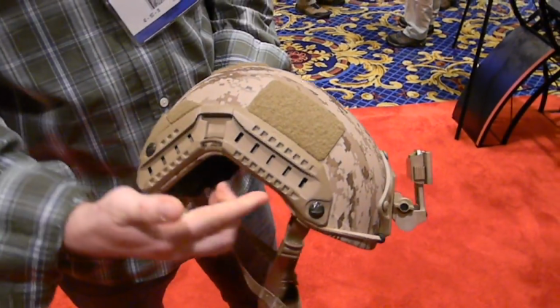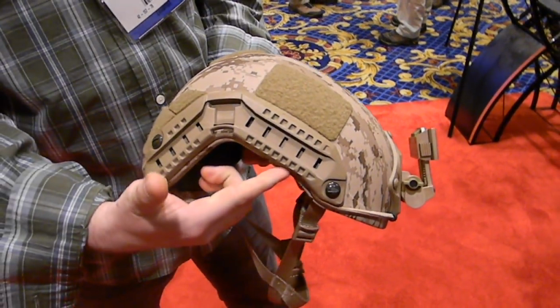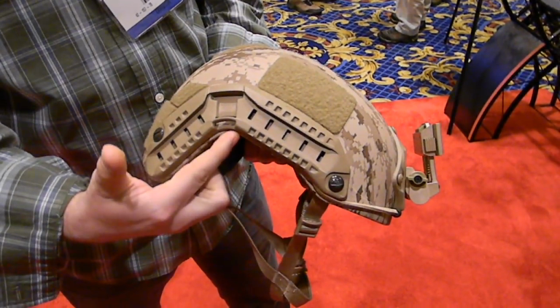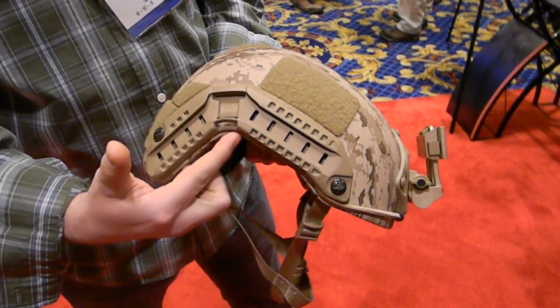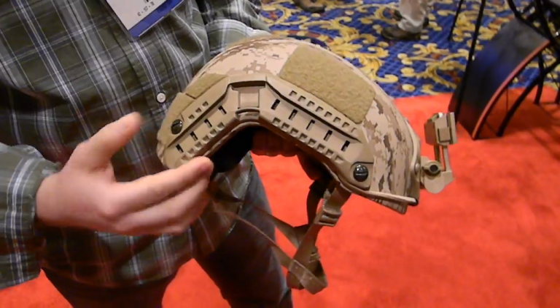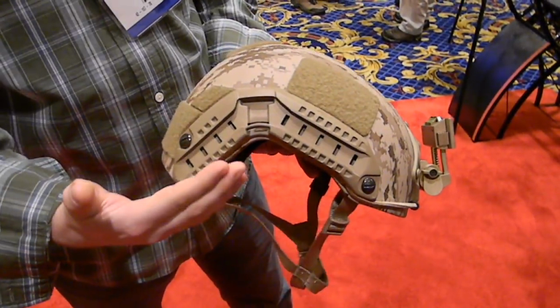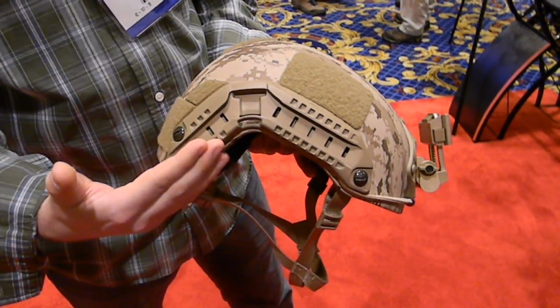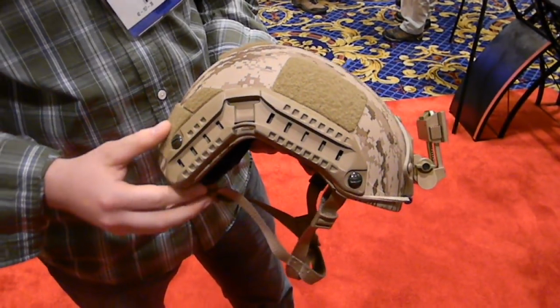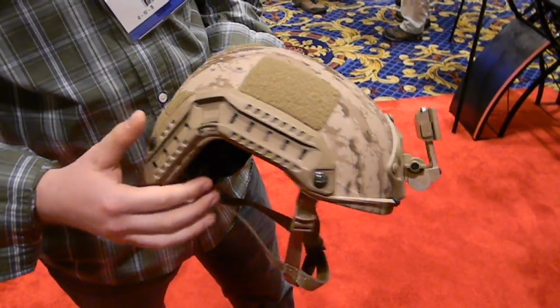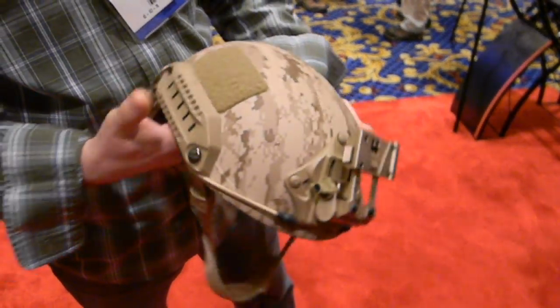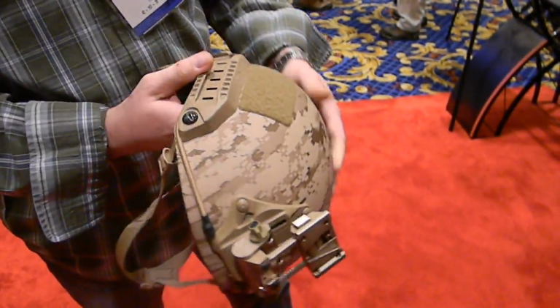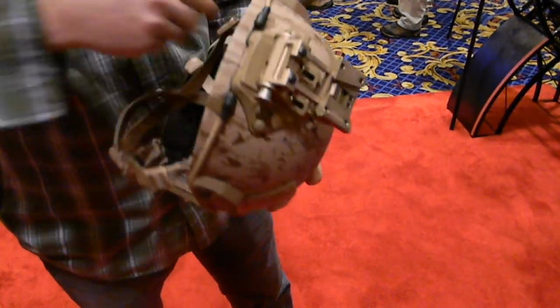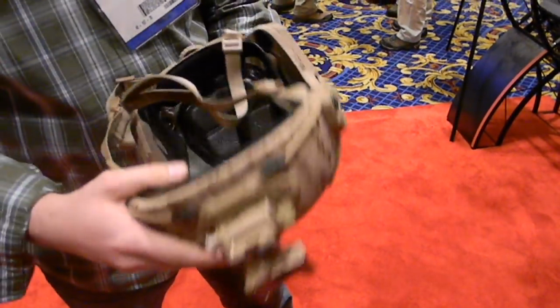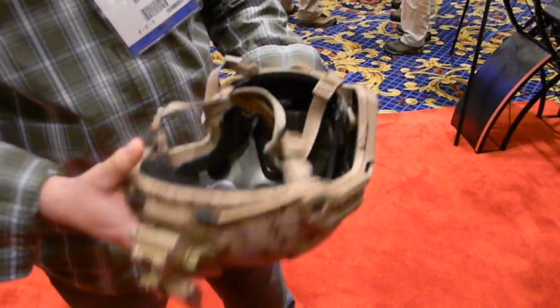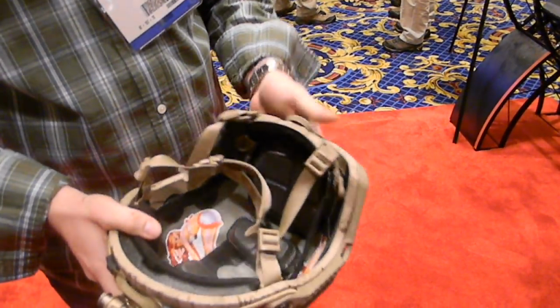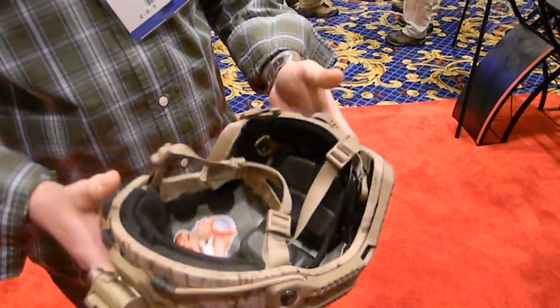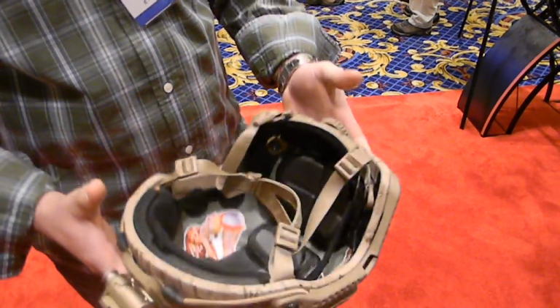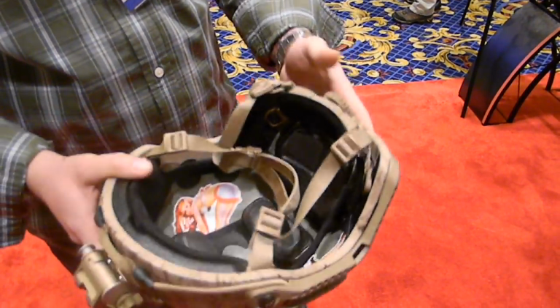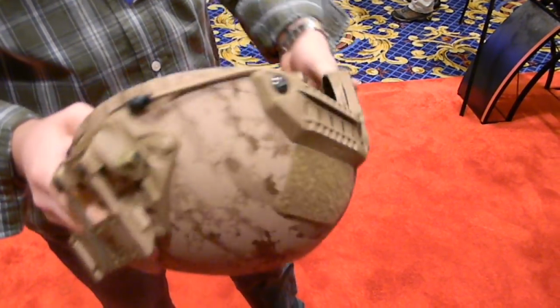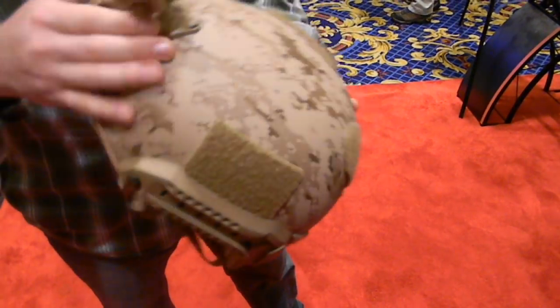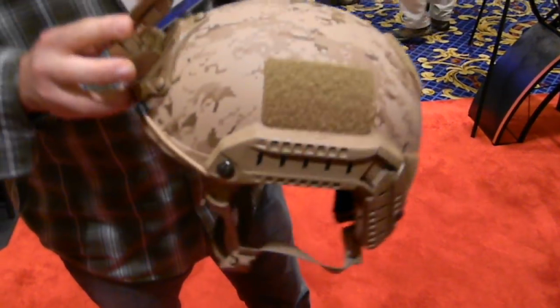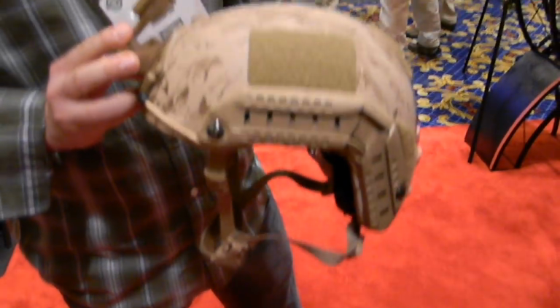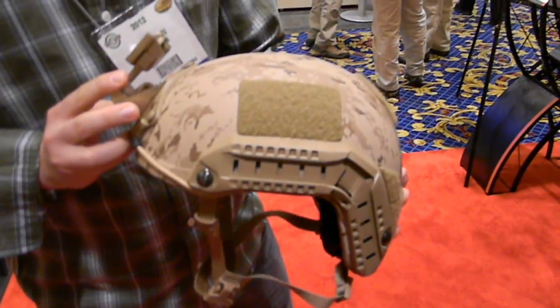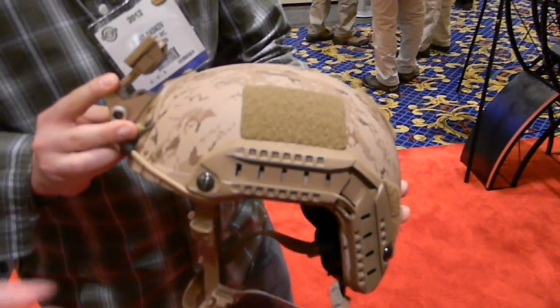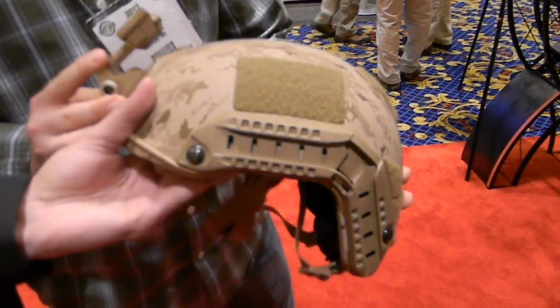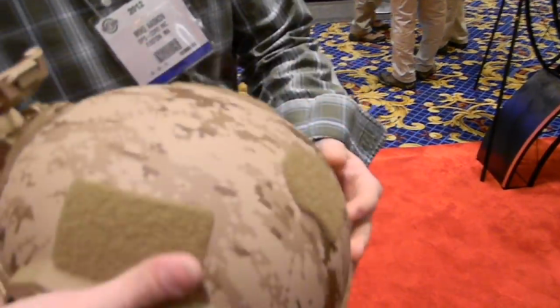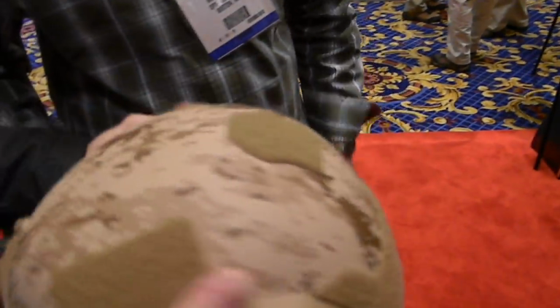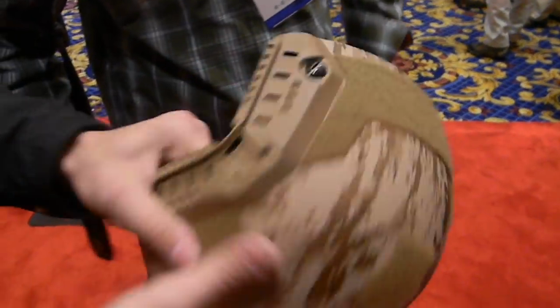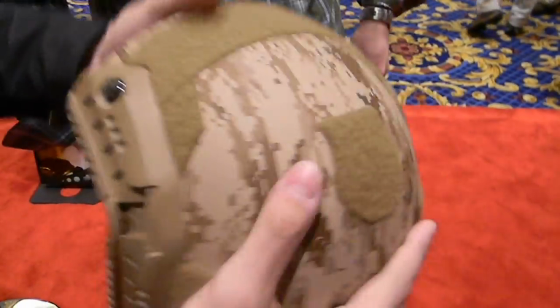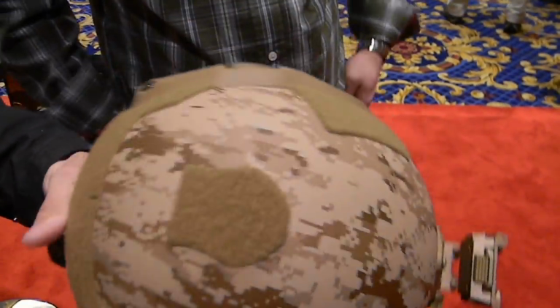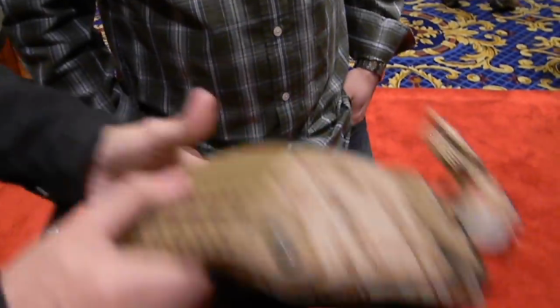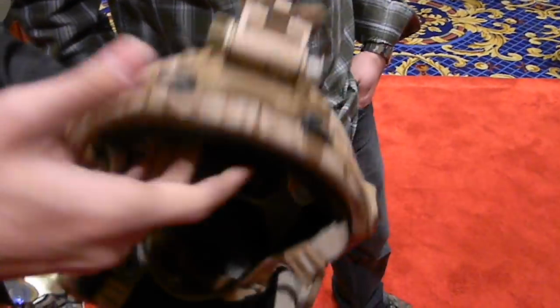Slightly higher edge cut here, and slightly higher edge cut back here as well. And like I said, significant weight savings. That's the maritime helmet — it's very light for a ballistic helmet.